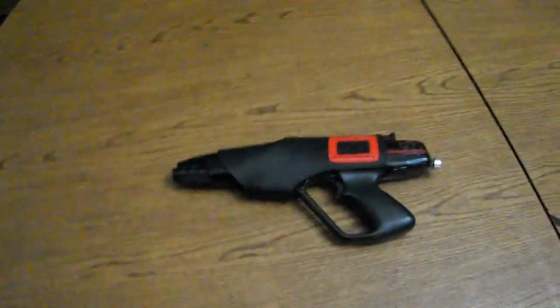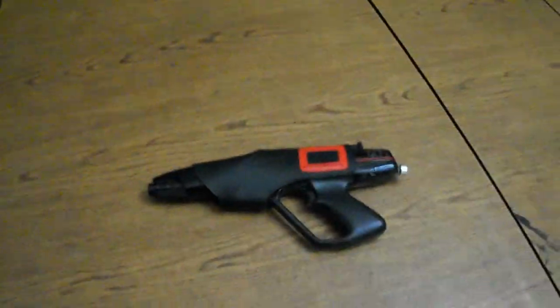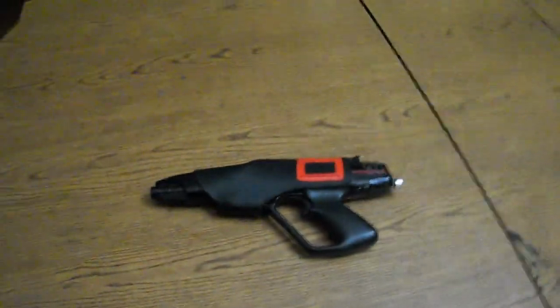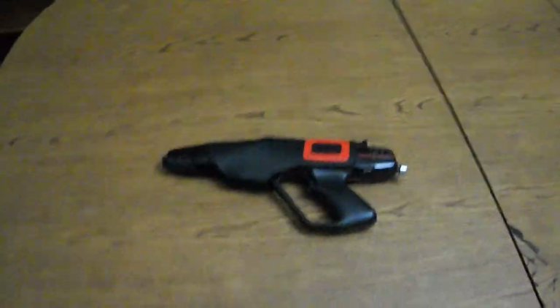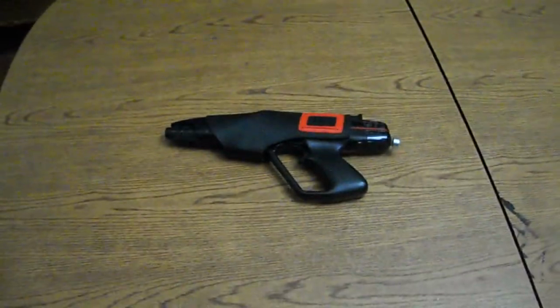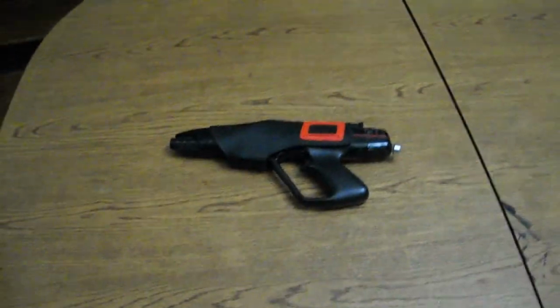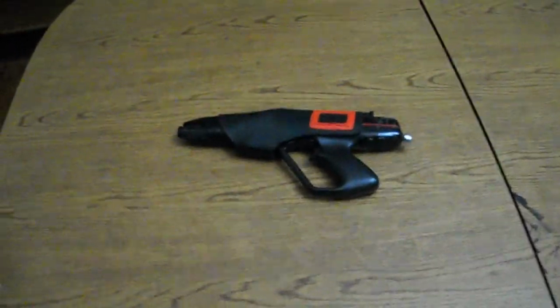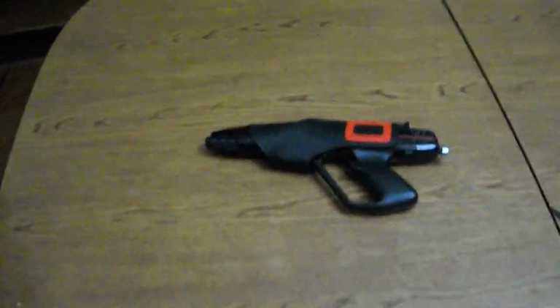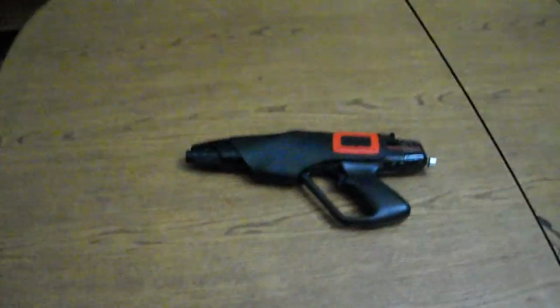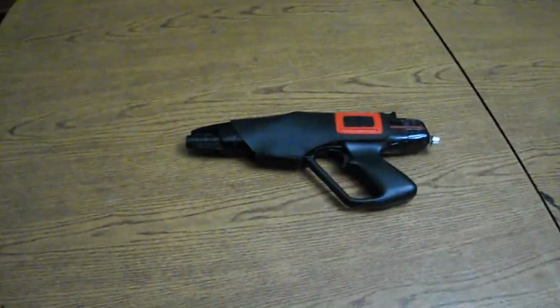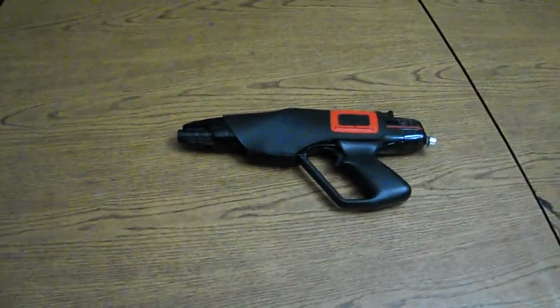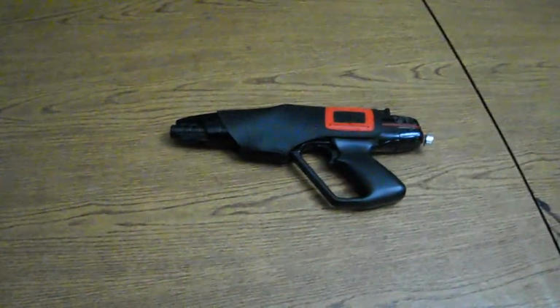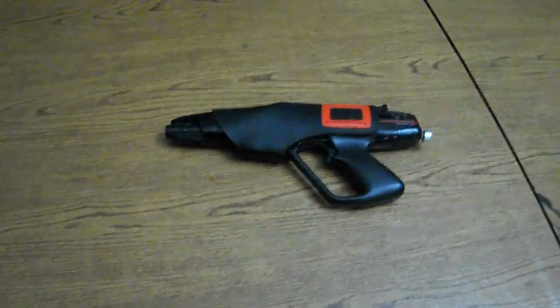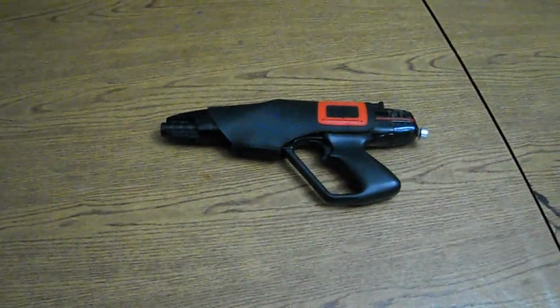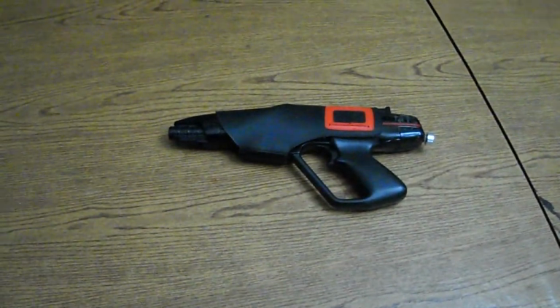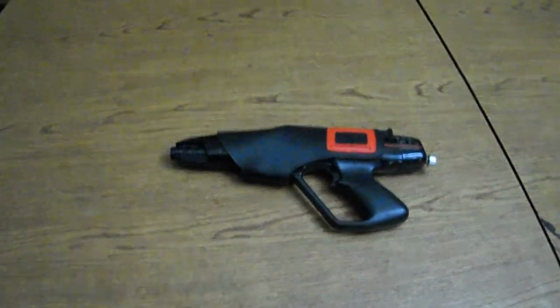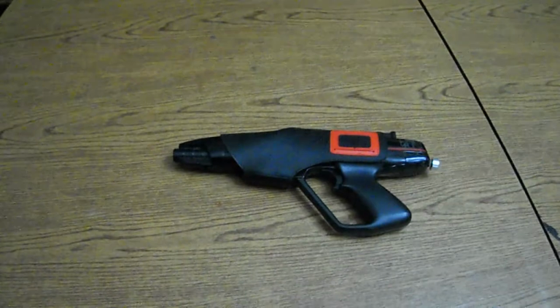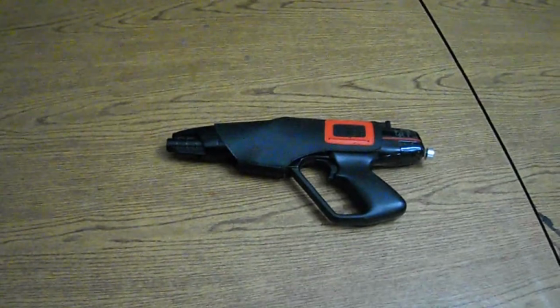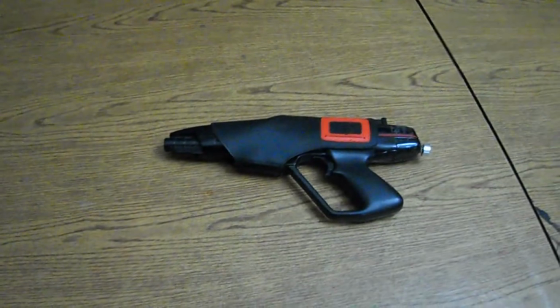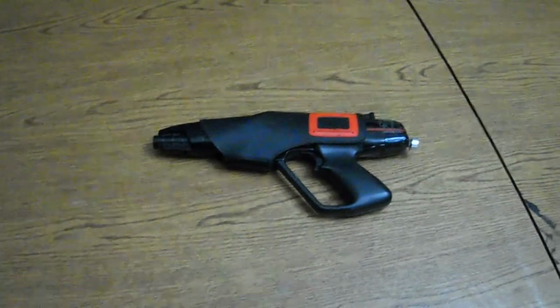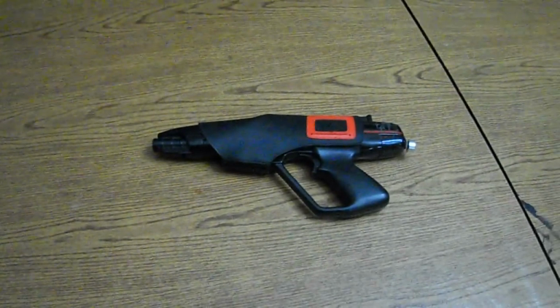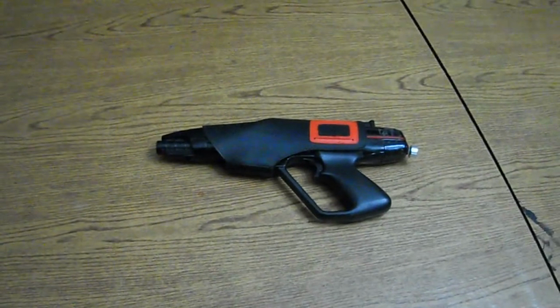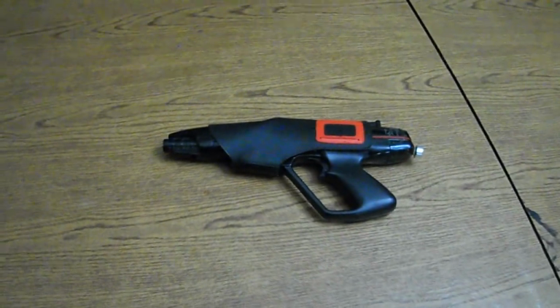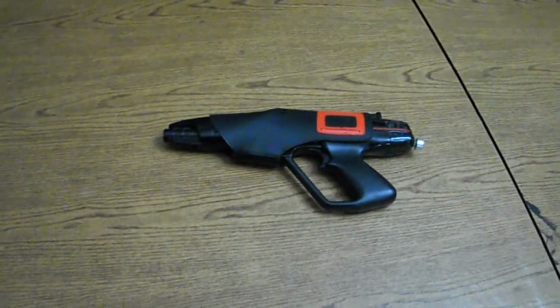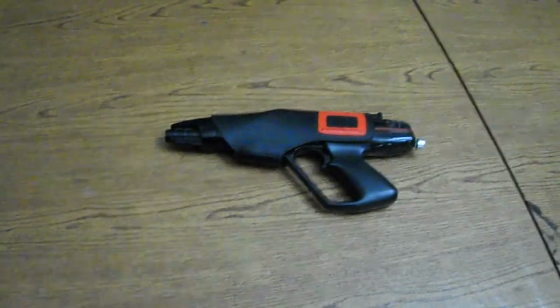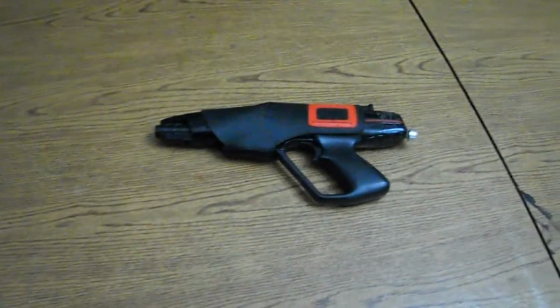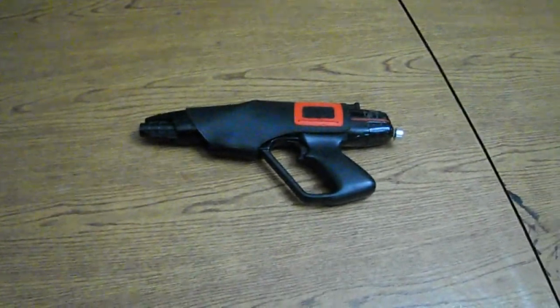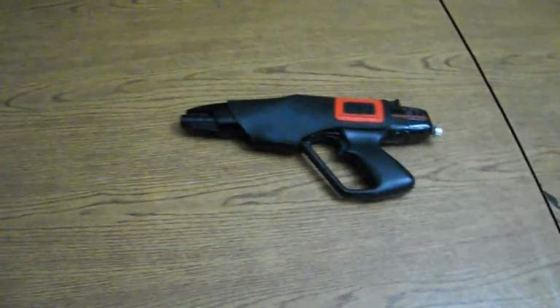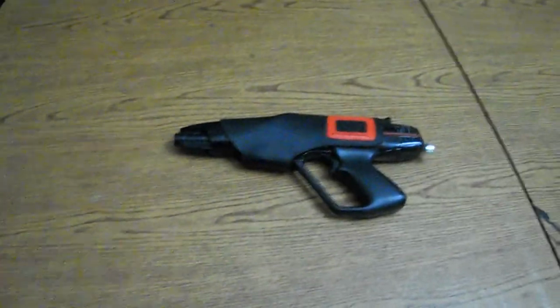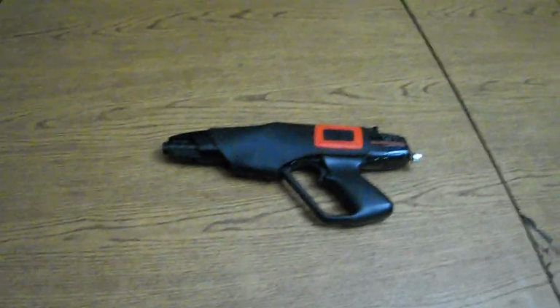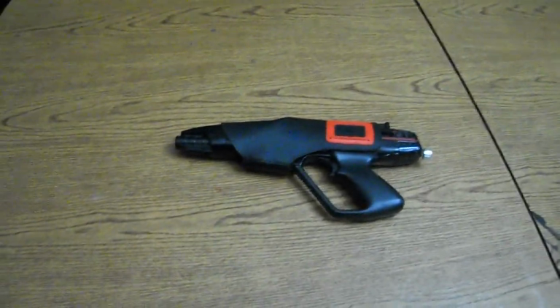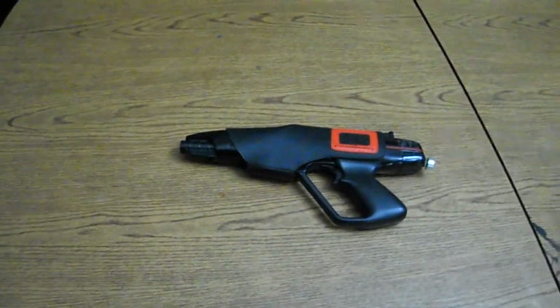This is Phoenix of Phoenix Savers, and I've got a little treat for you guys today. I actually put a blaster core in an old laser tag blaster, and it turned out amazing.